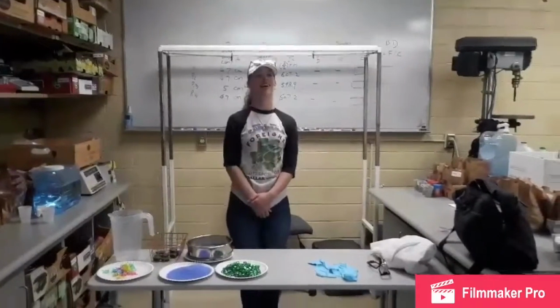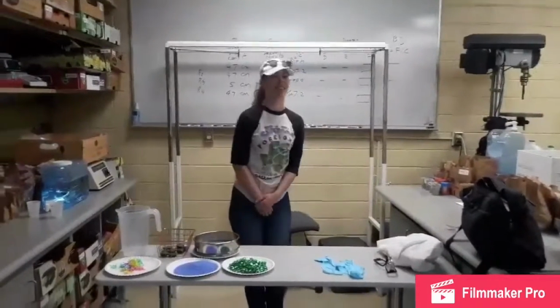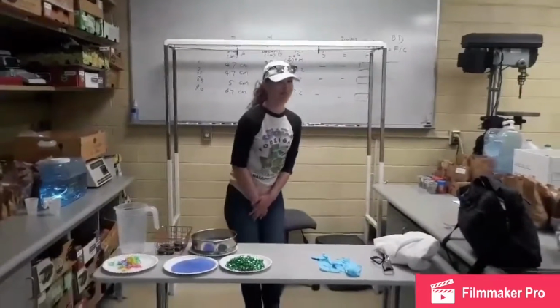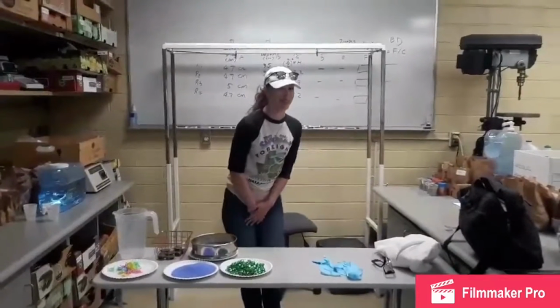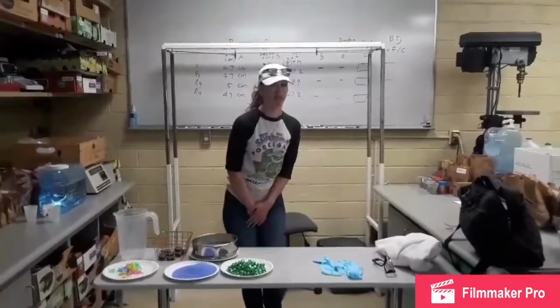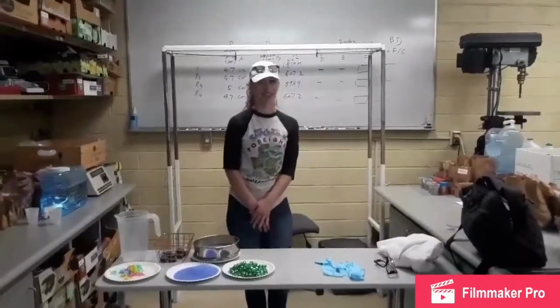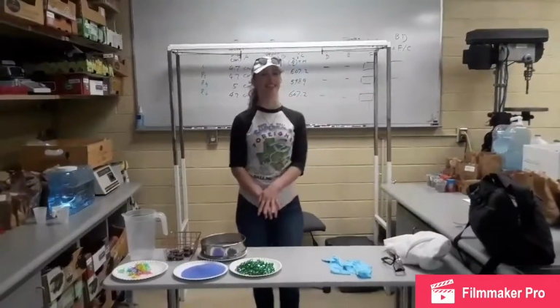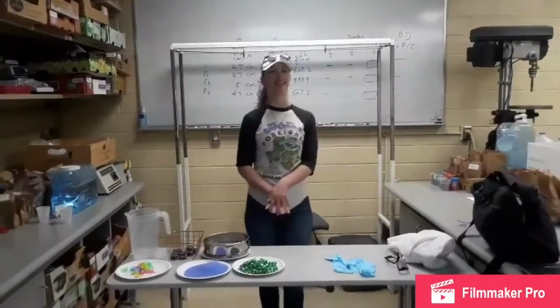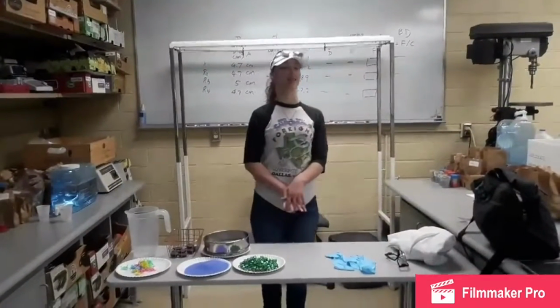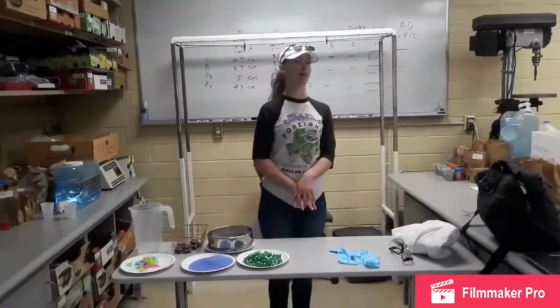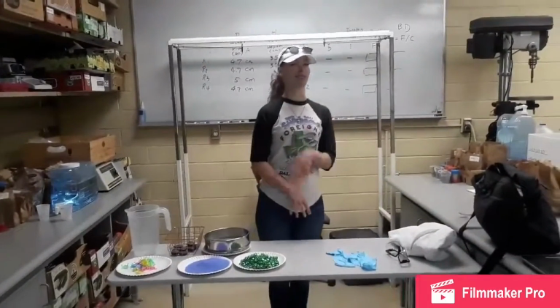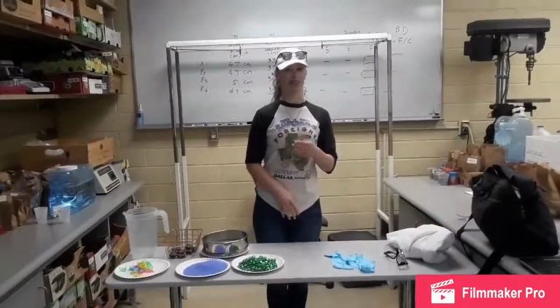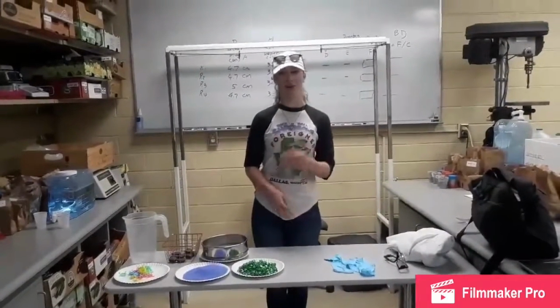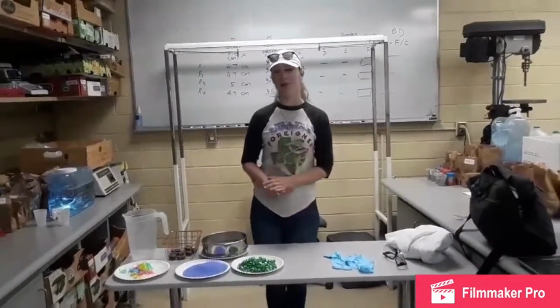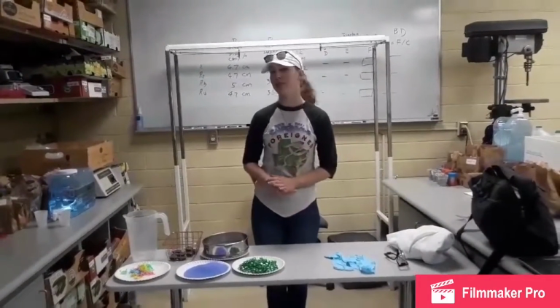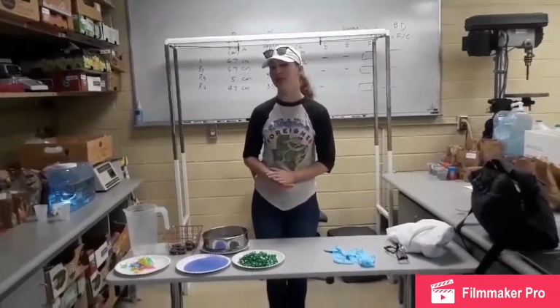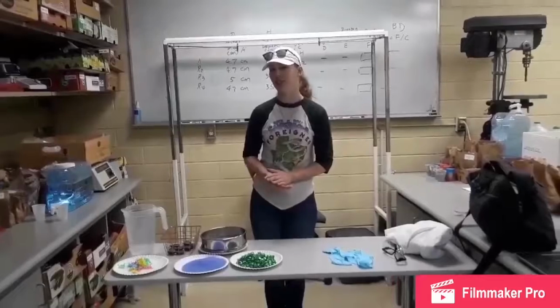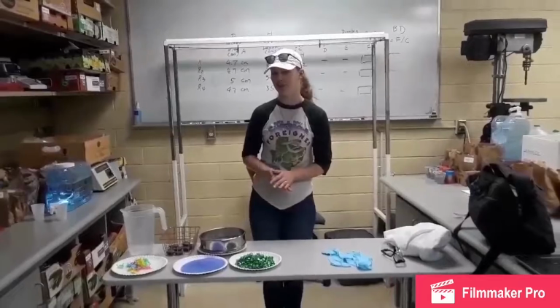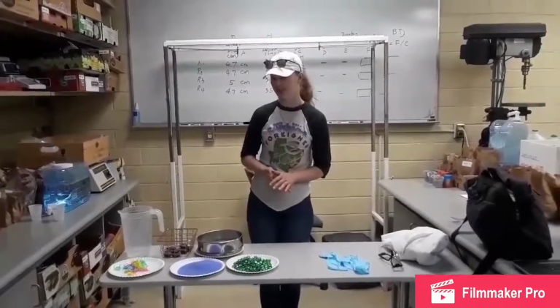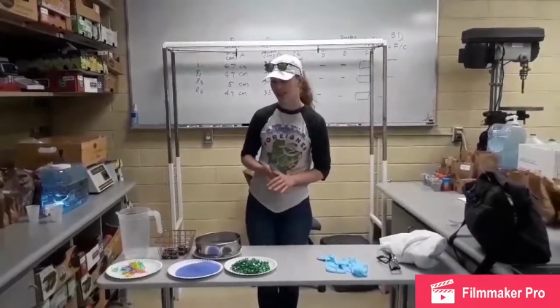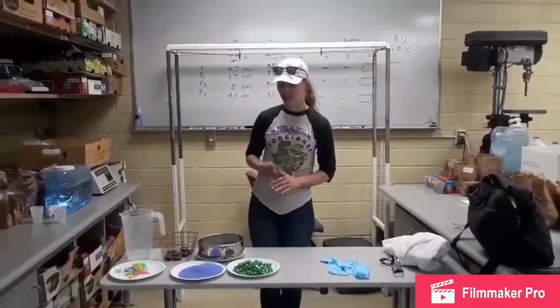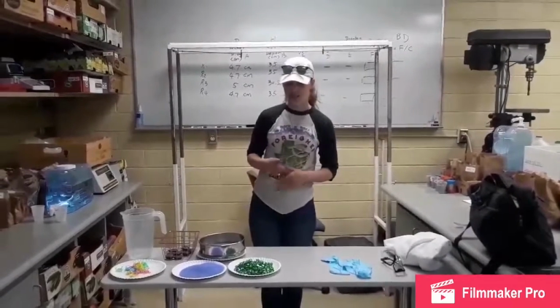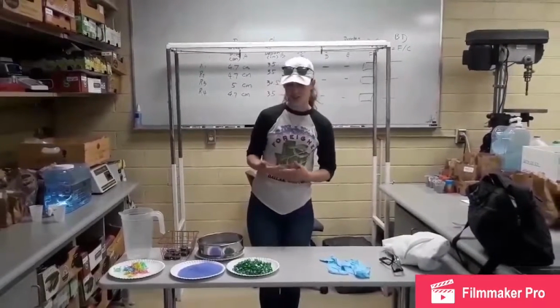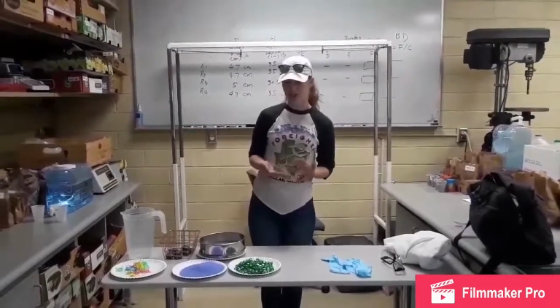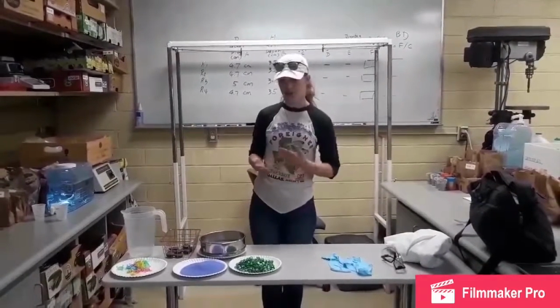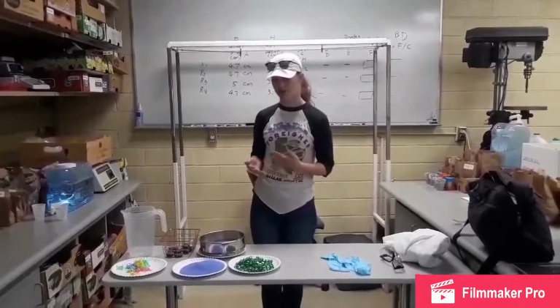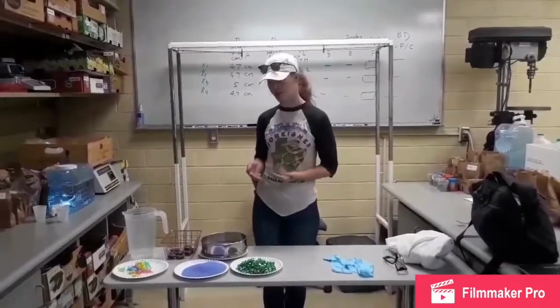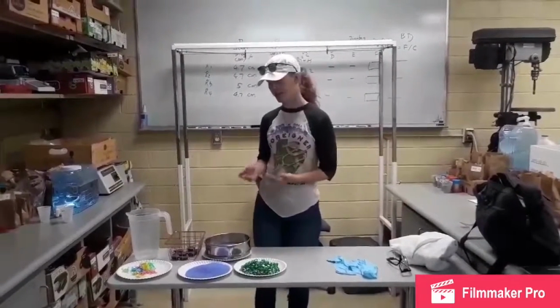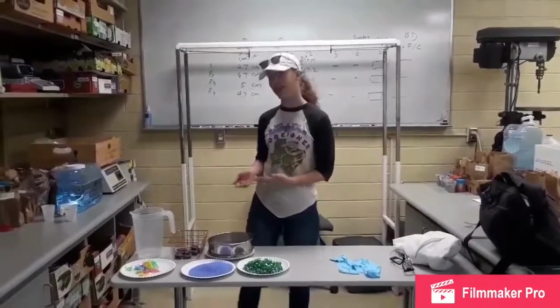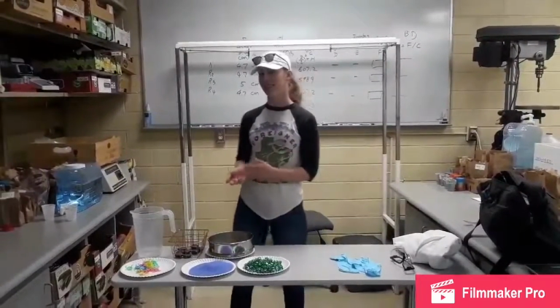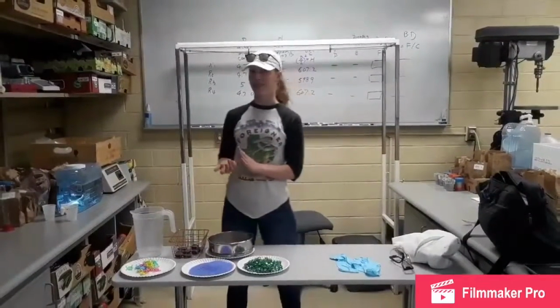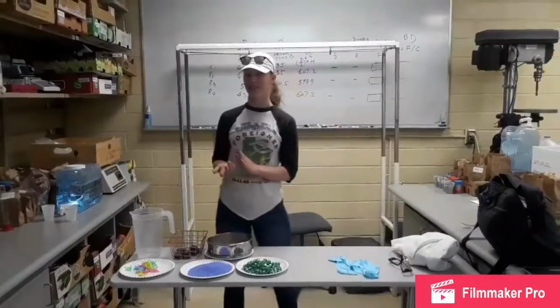Hello, my name is Cherokee and today my lab partner Sarah and I will be demonstrating an experiment of separation of mixtures both by size and by density.